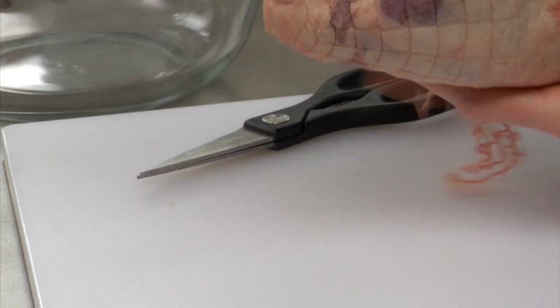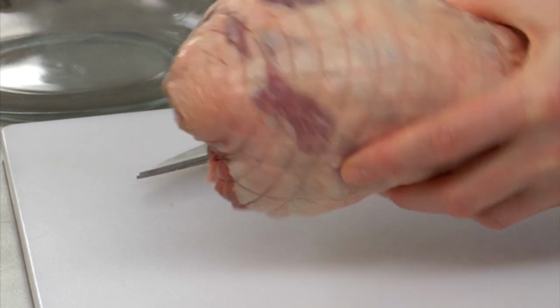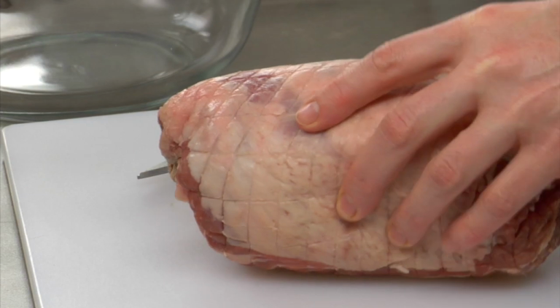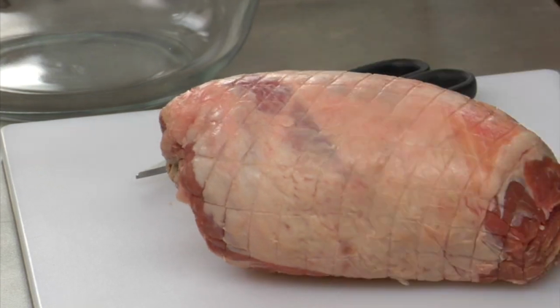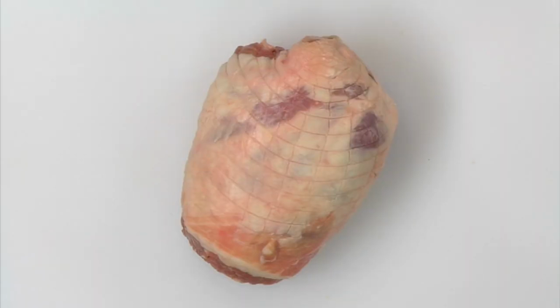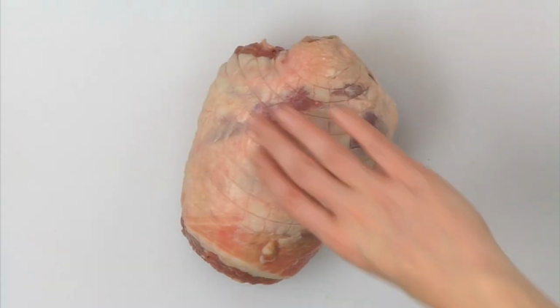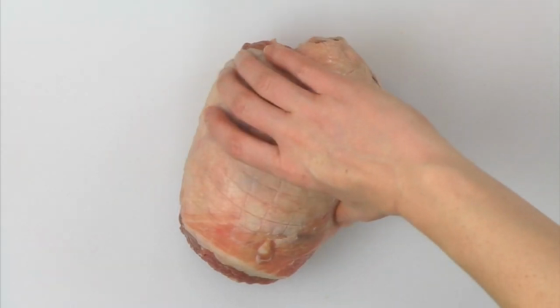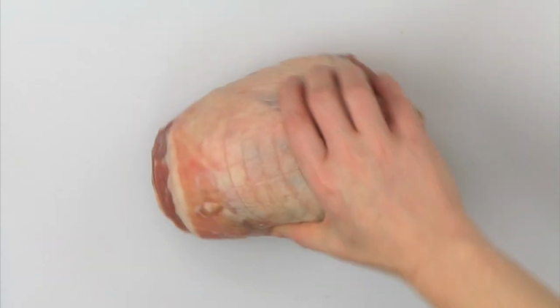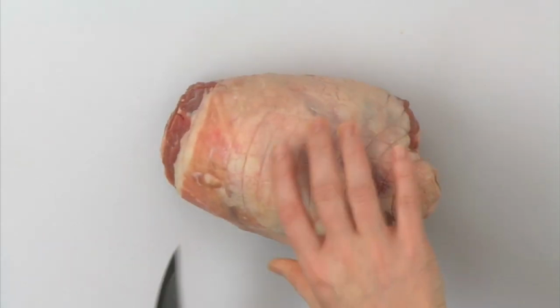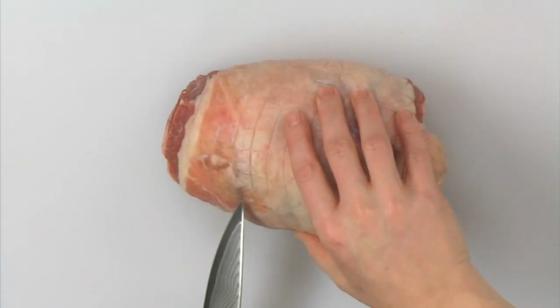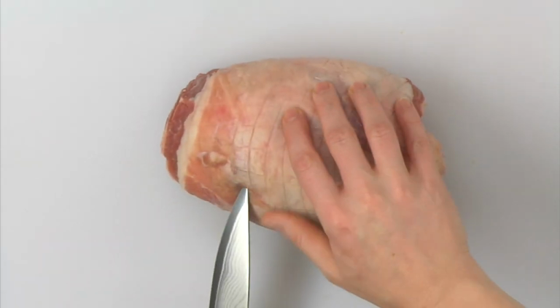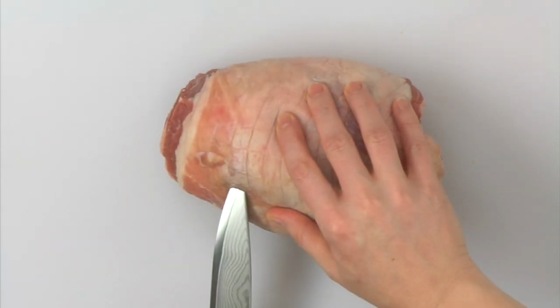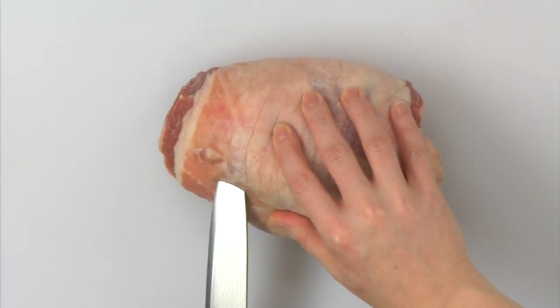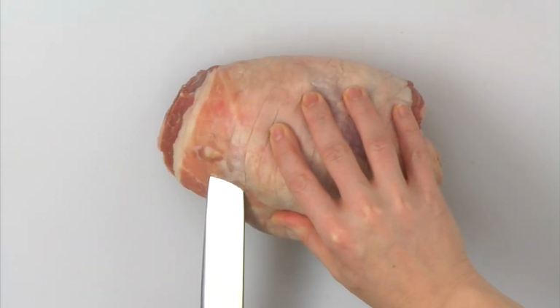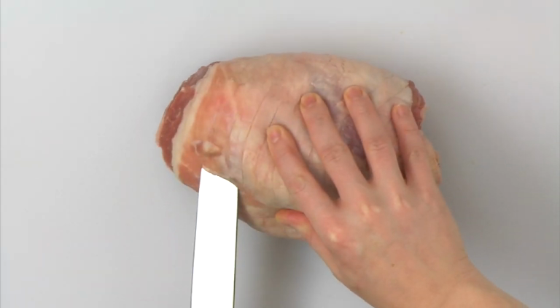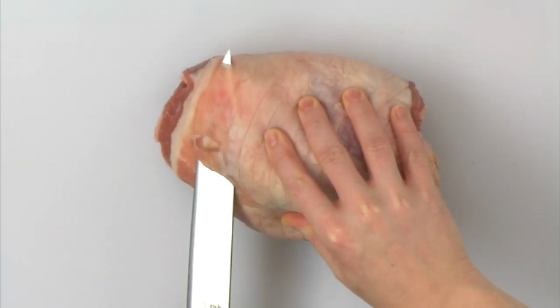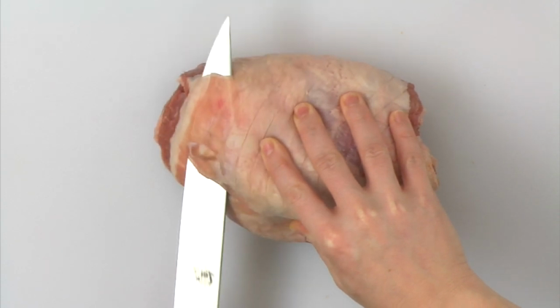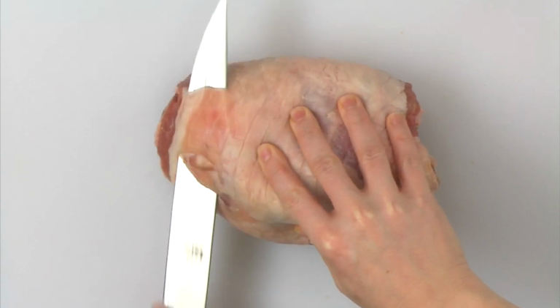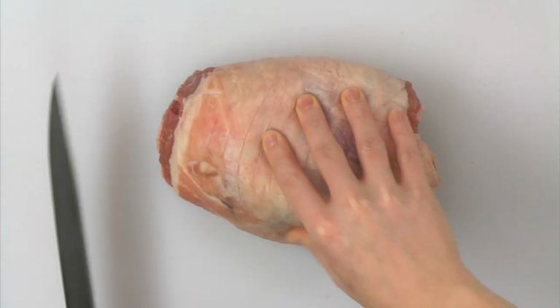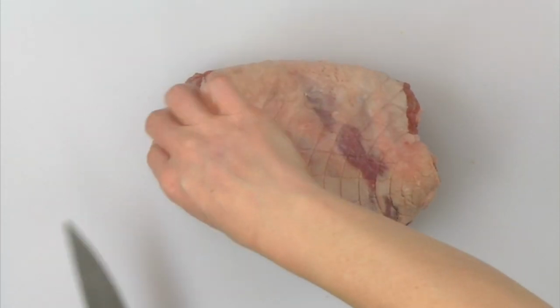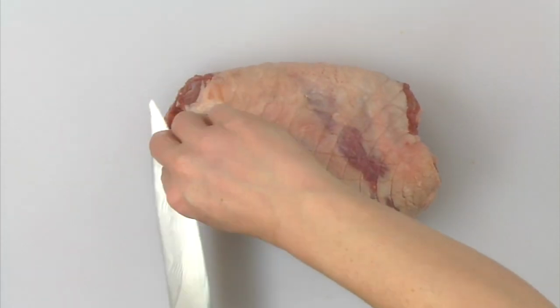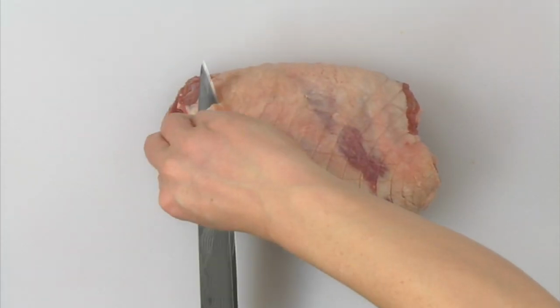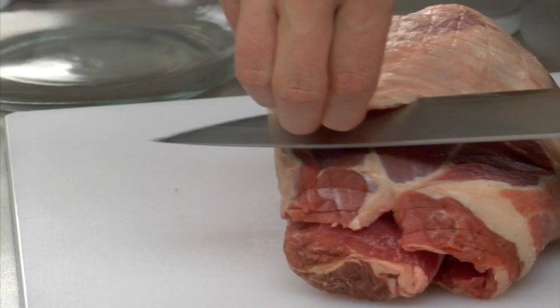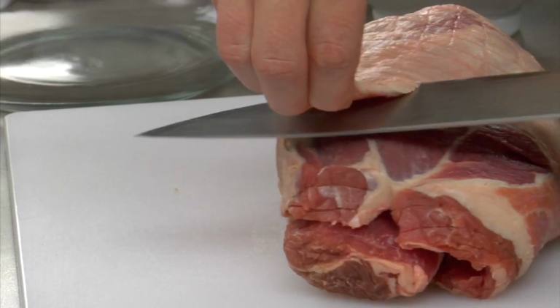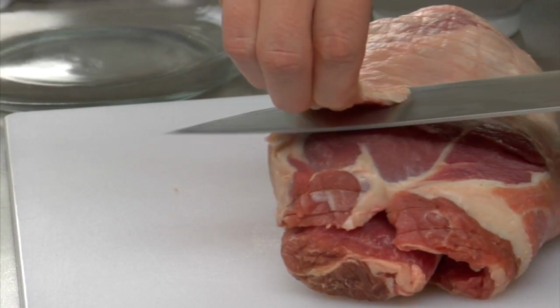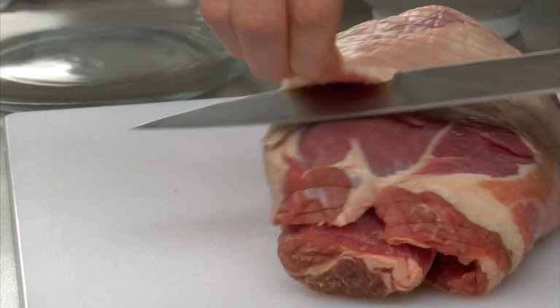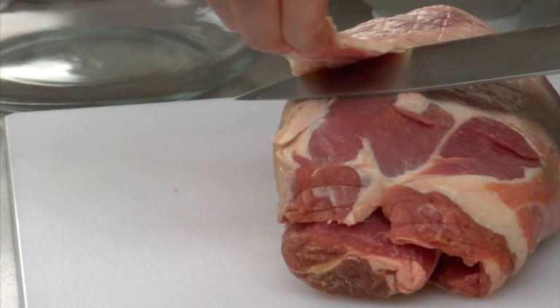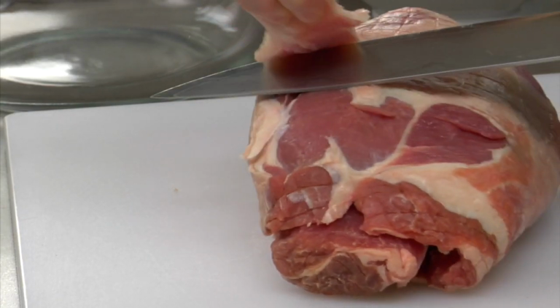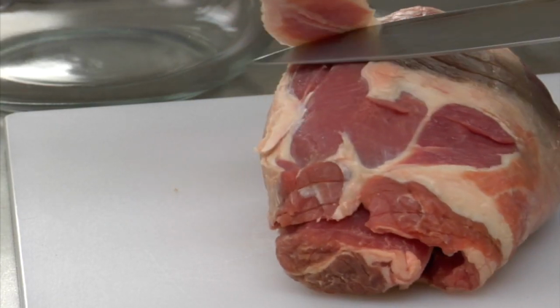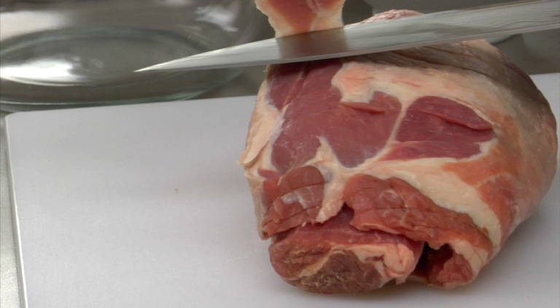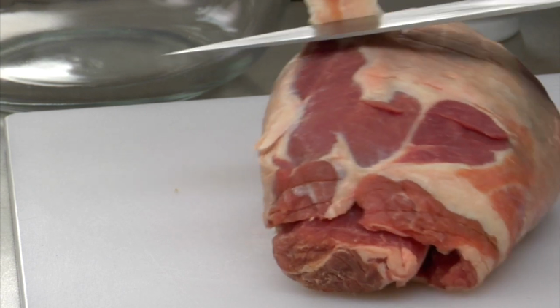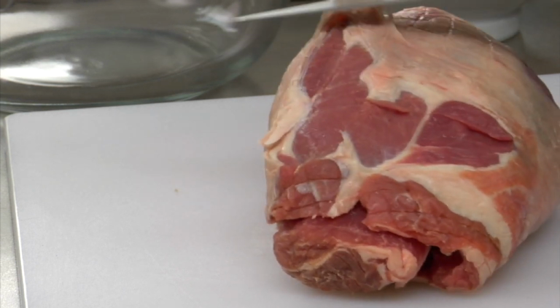The first step in this lamb tagine is to marinate the lamb with the onions and spices. Let it marinate for at least two hours or even overnight. This way the spices and onions can get right into the lamb.